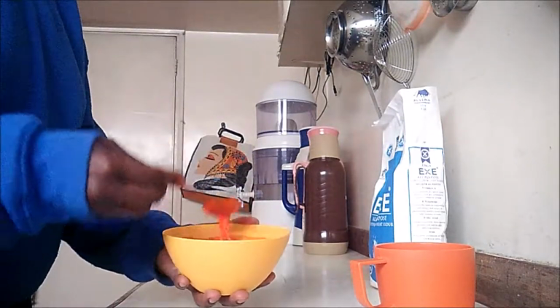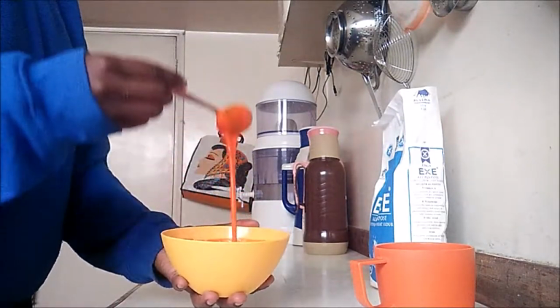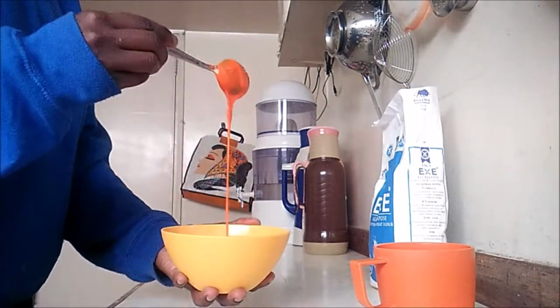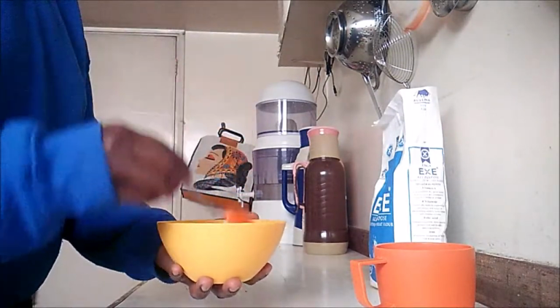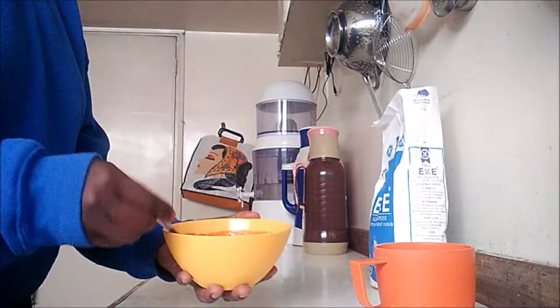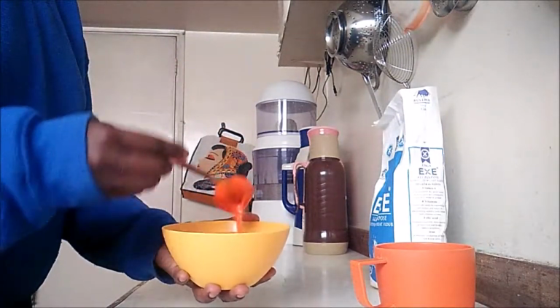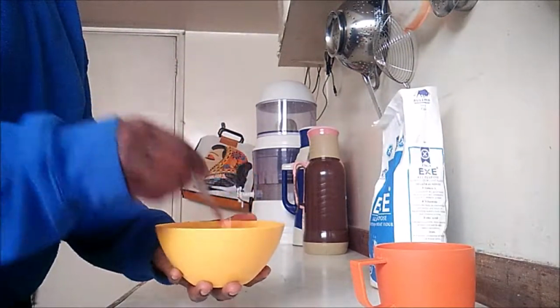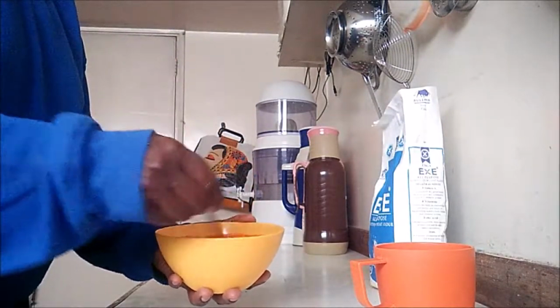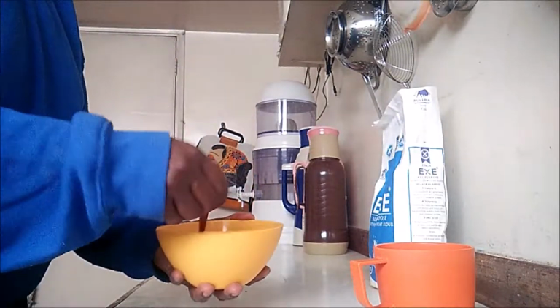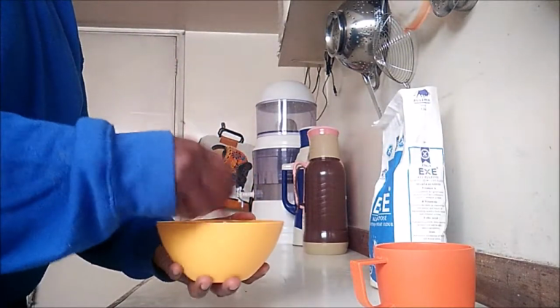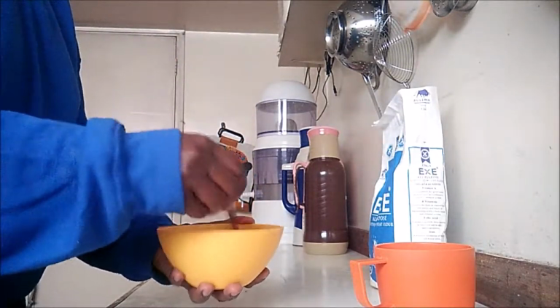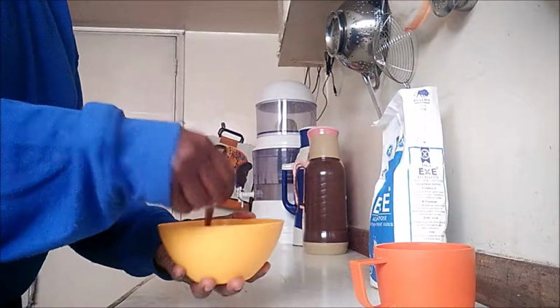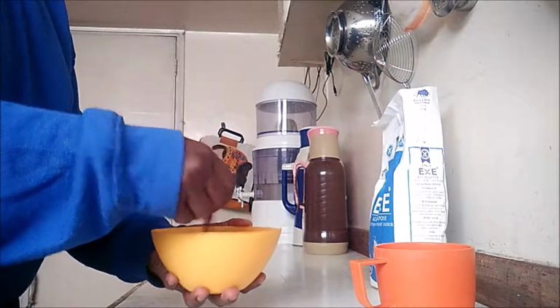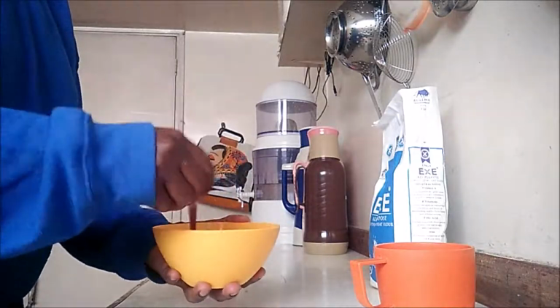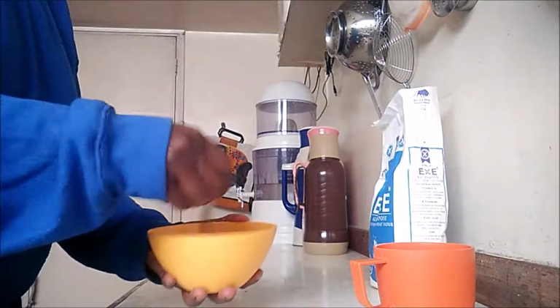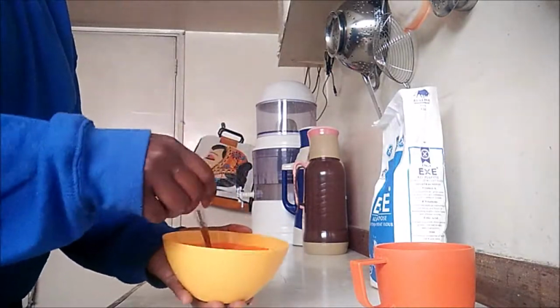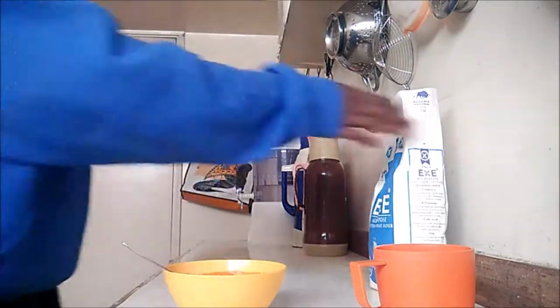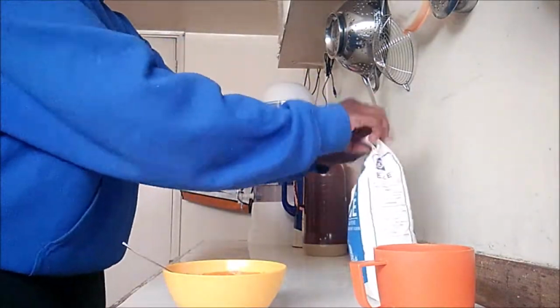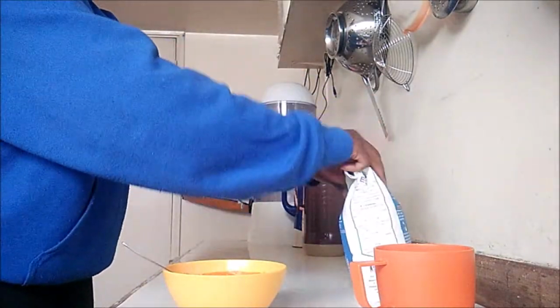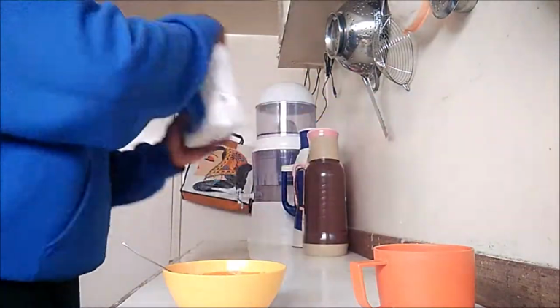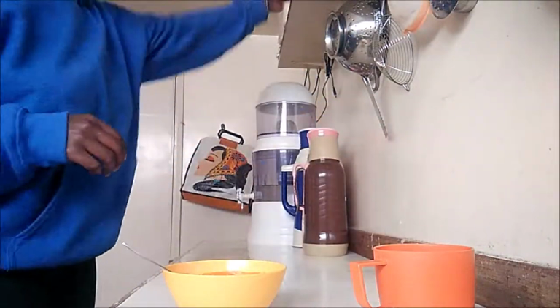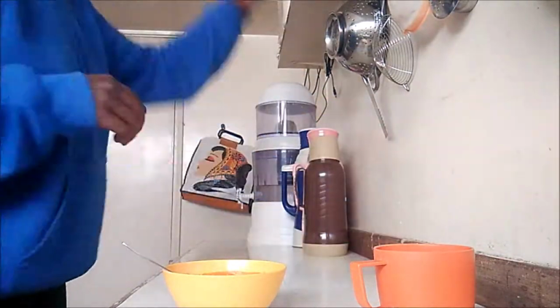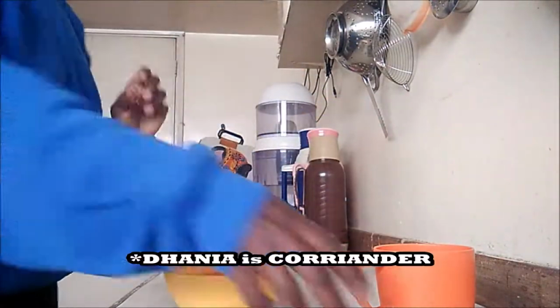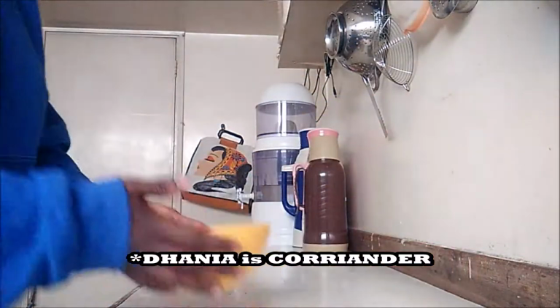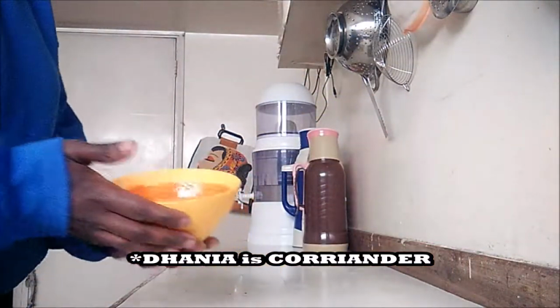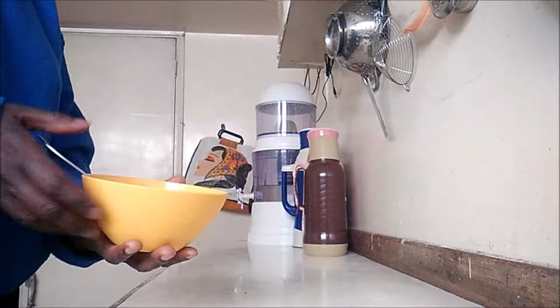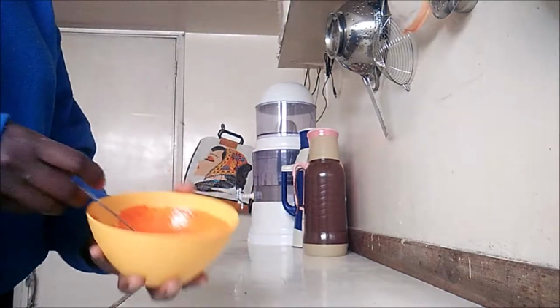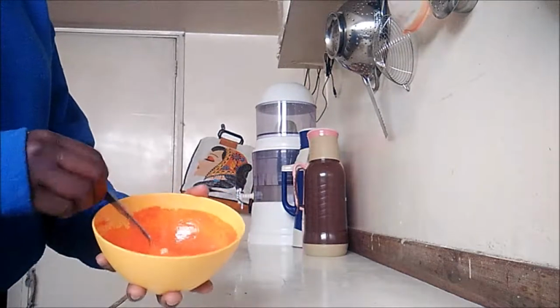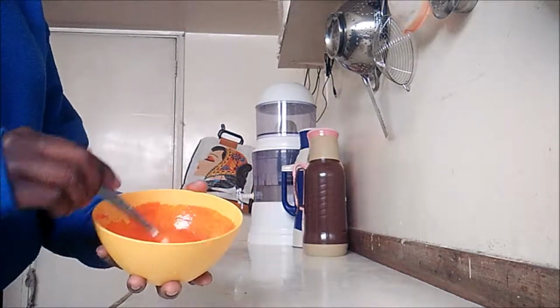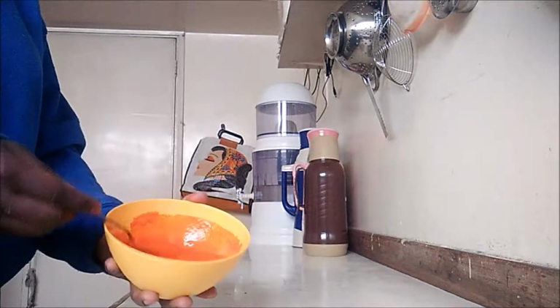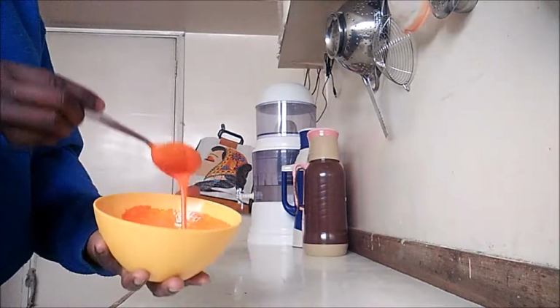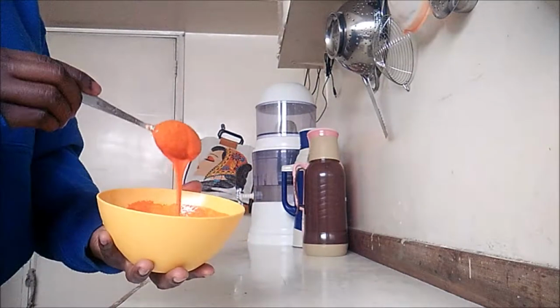Now this is the consistency I am looking for. At this point, some people add some more salt and others decide to add in some dania. I'm not going to do that for my recipe — it's just going to be plain.